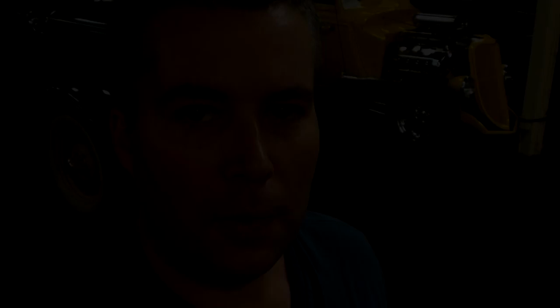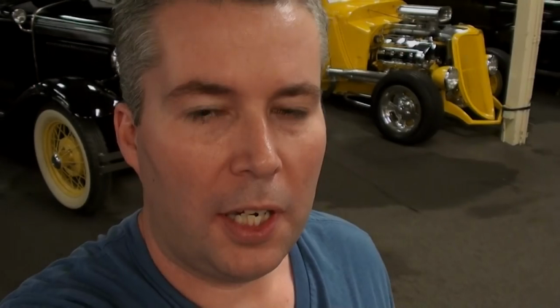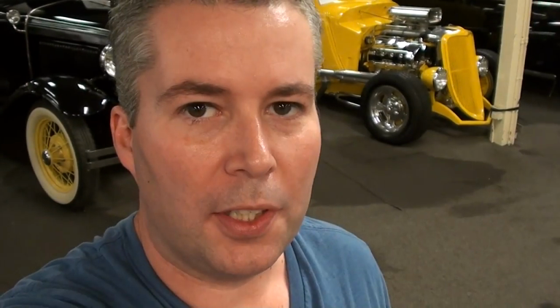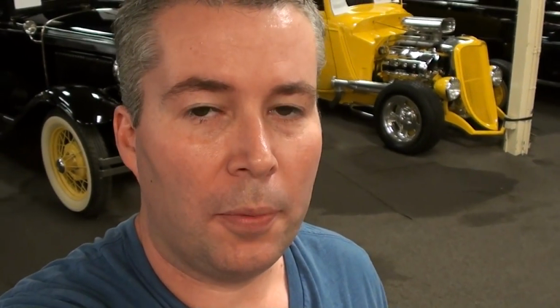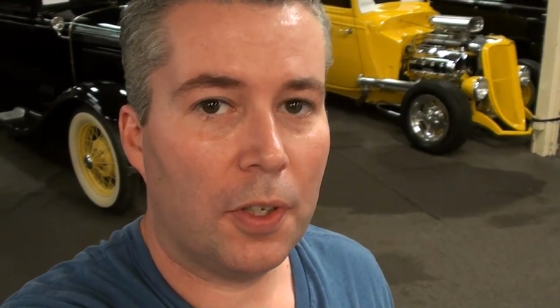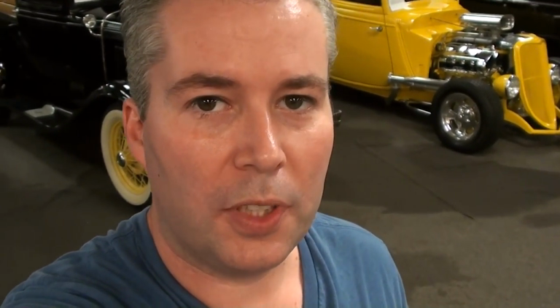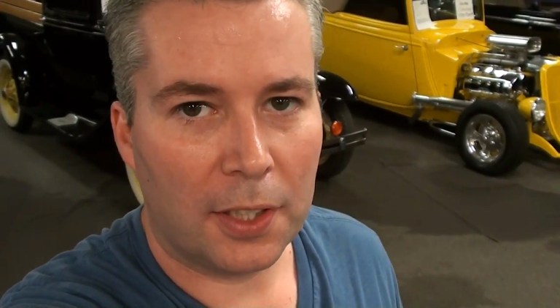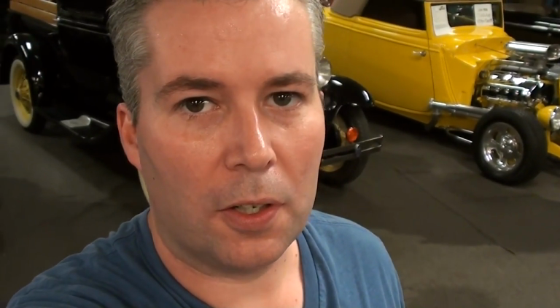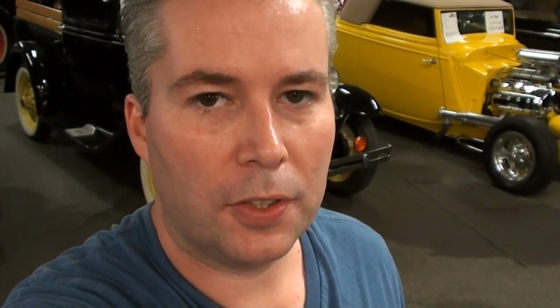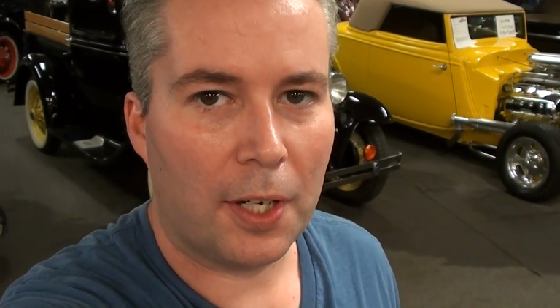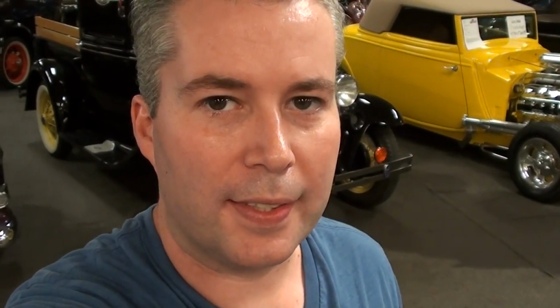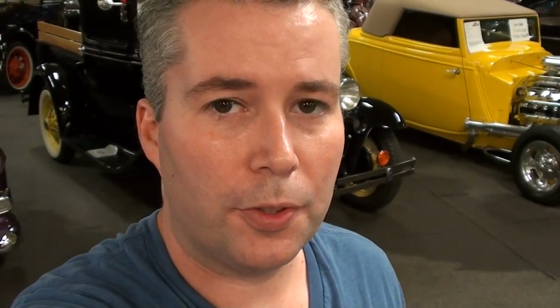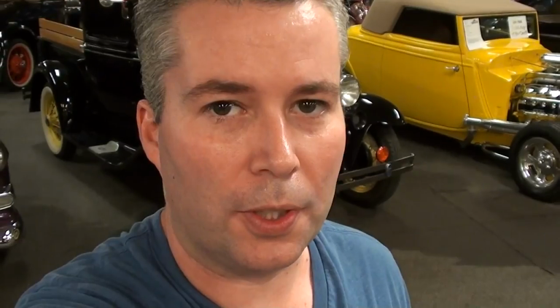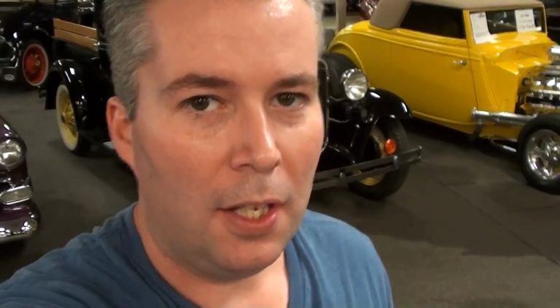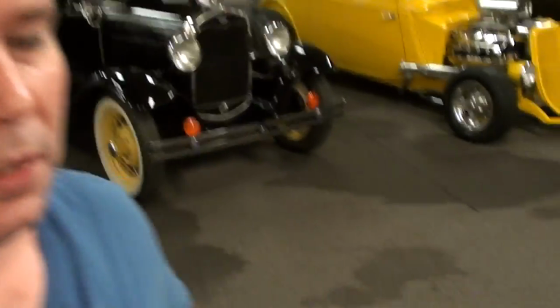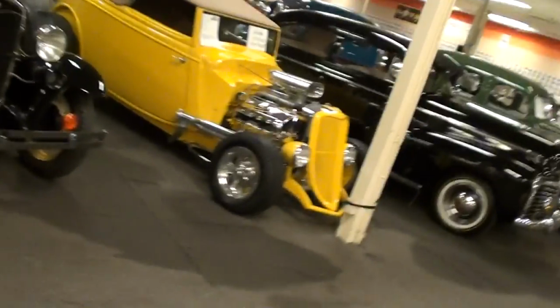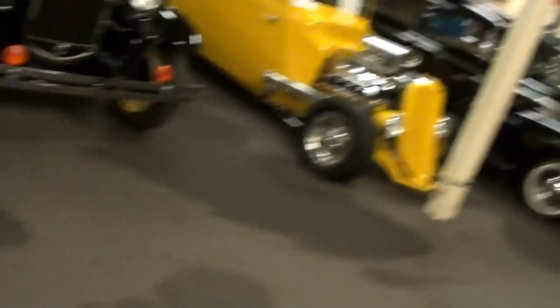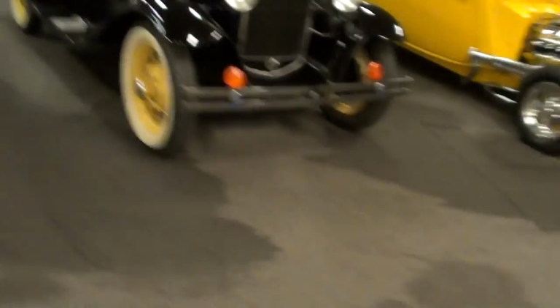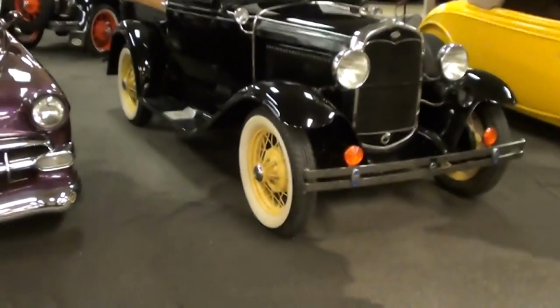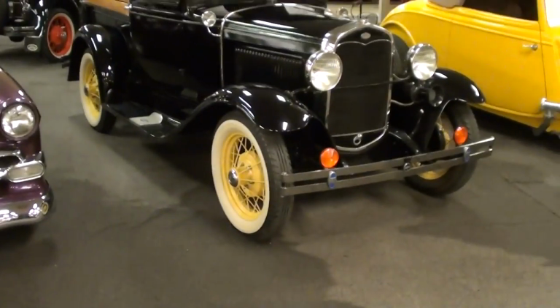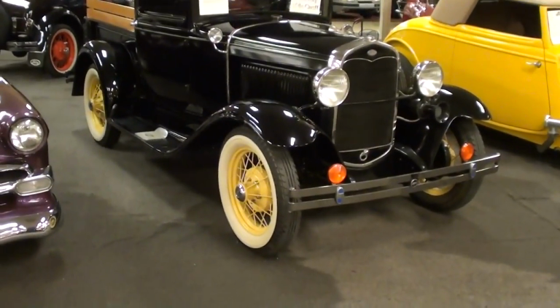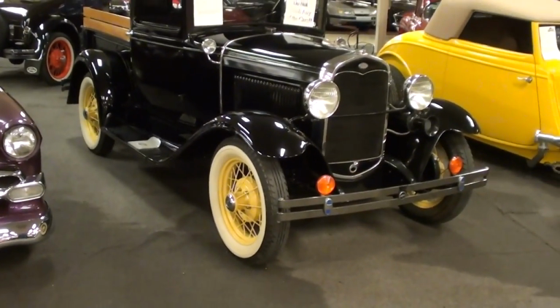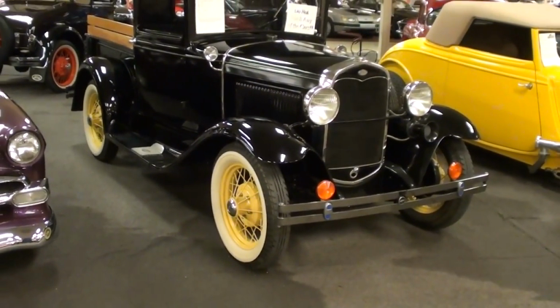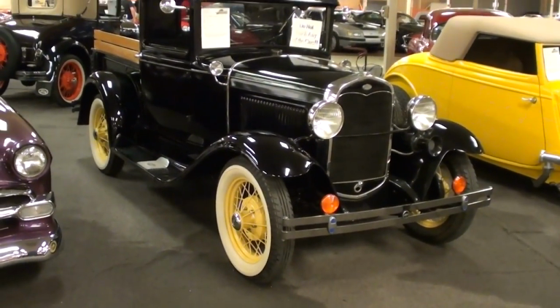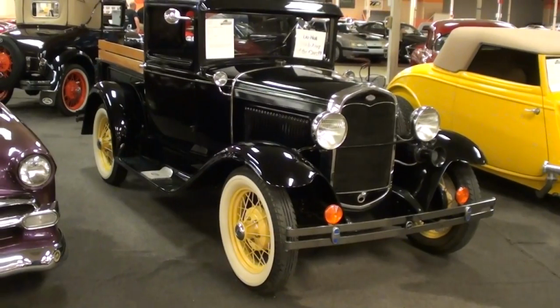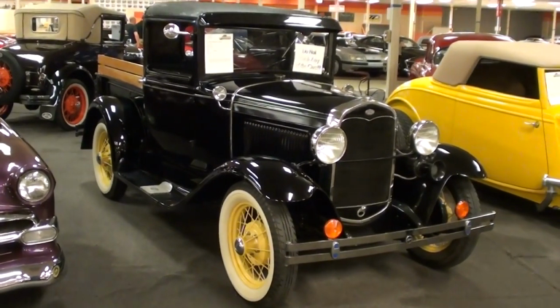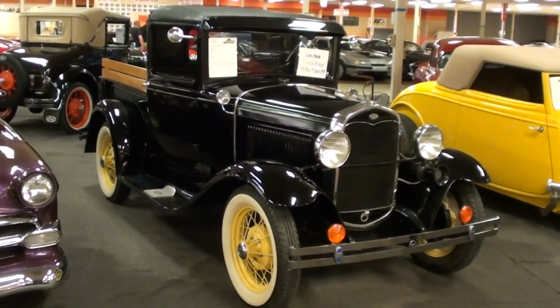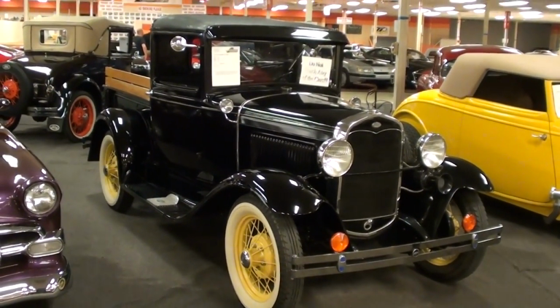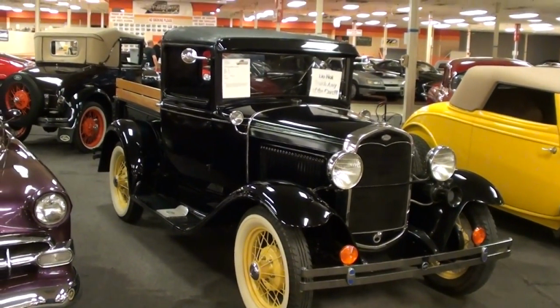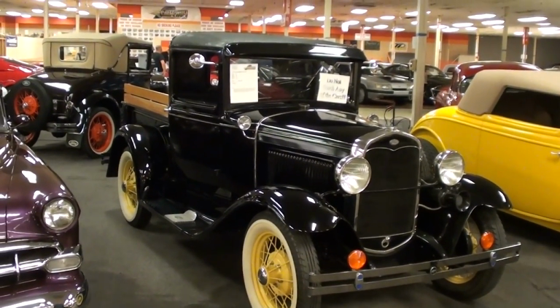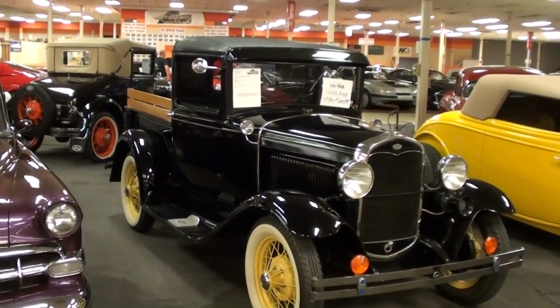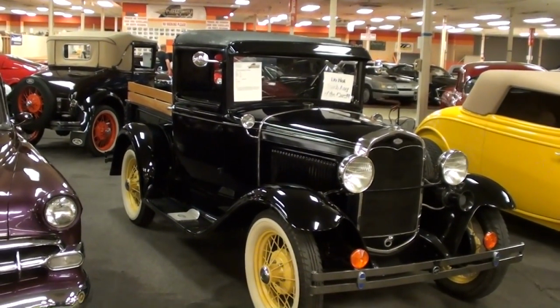Coming to you from Gateway Classic Cars outside of St. Louis, Missouri. I thought you might like to look at this 1931 Ford Model A pickup — it's definitely looking sharp.